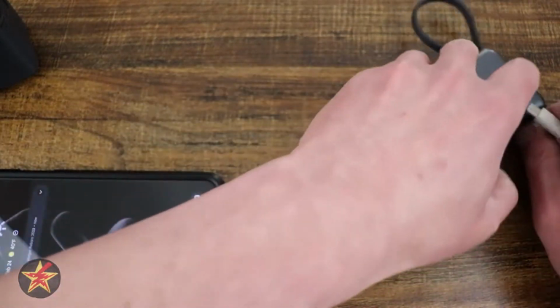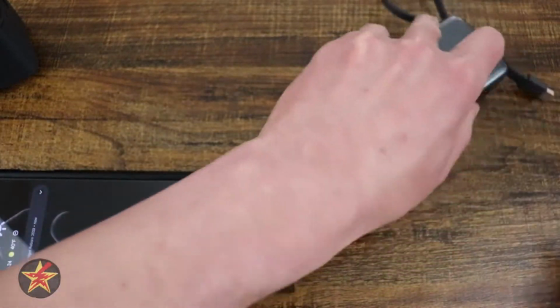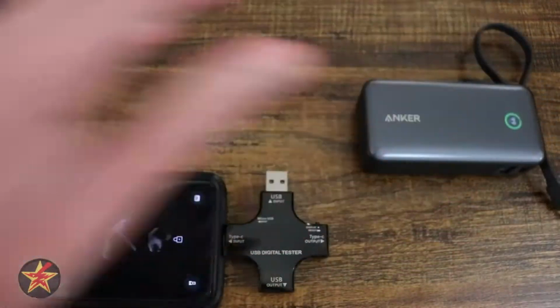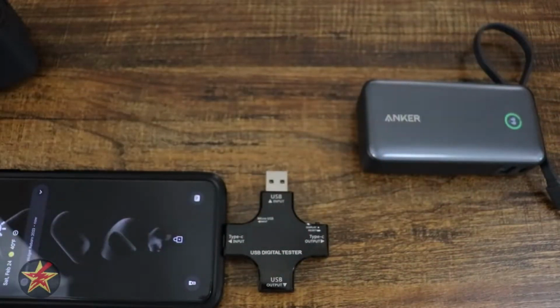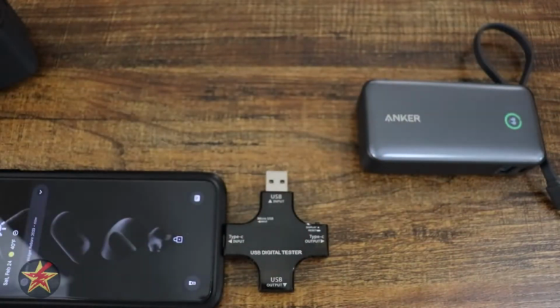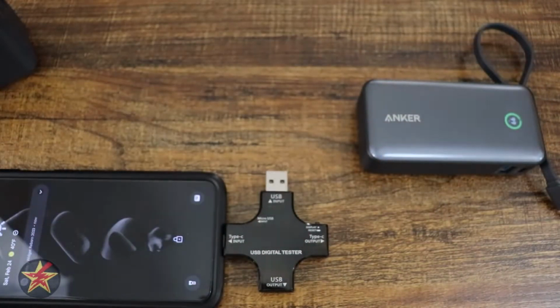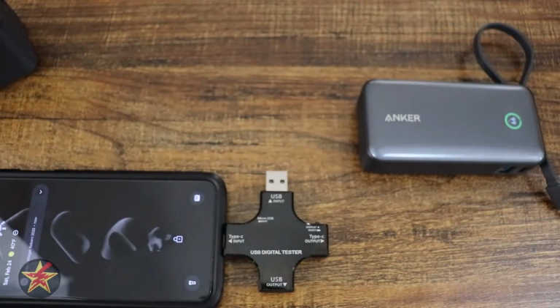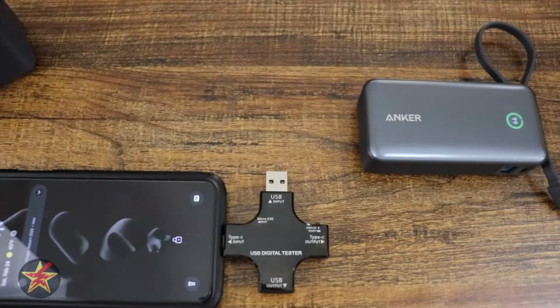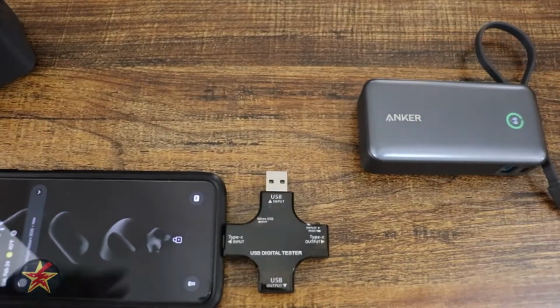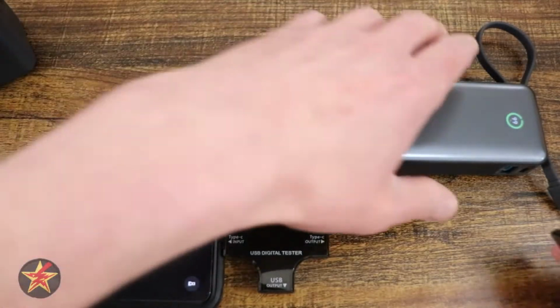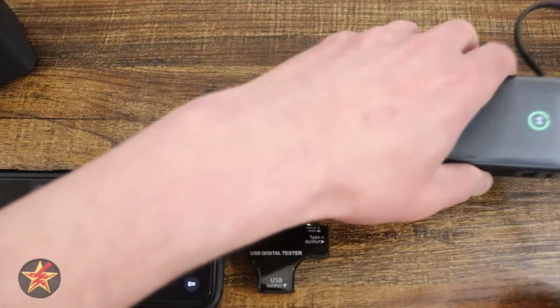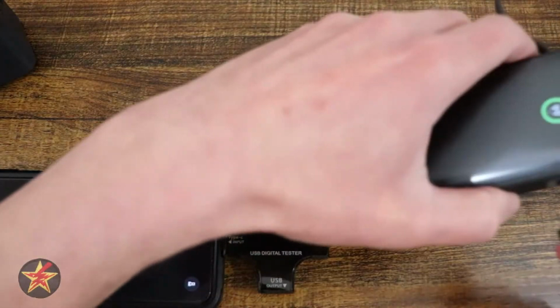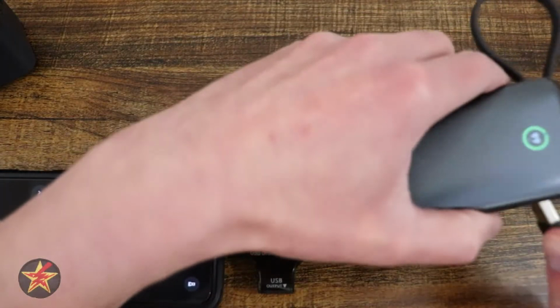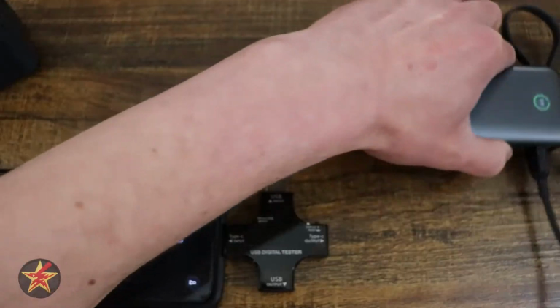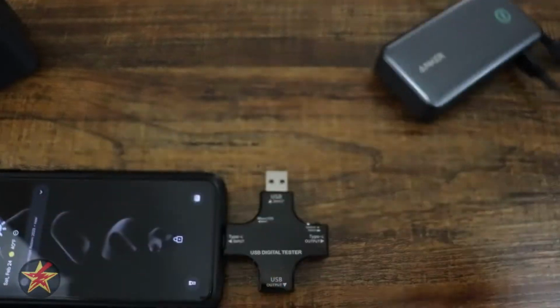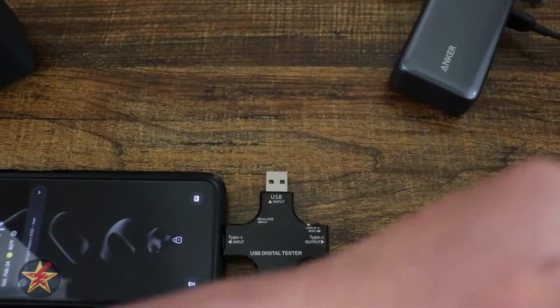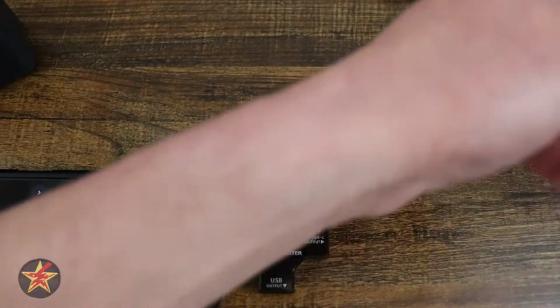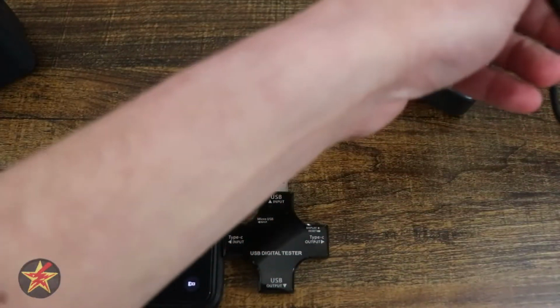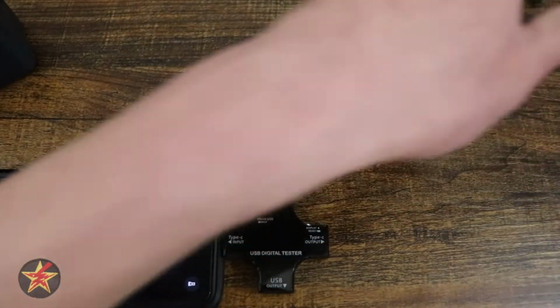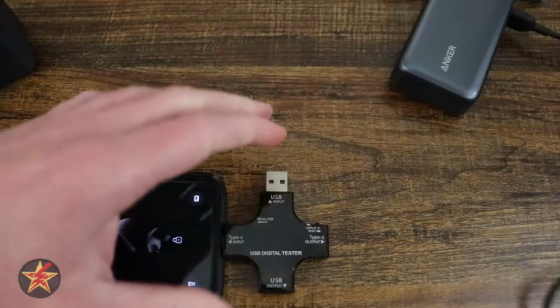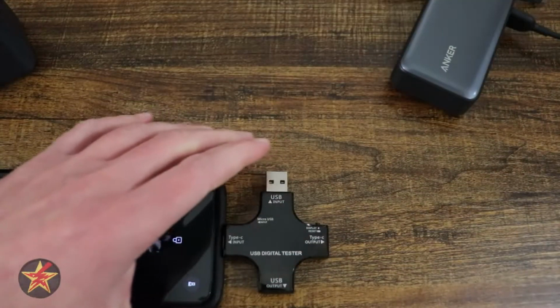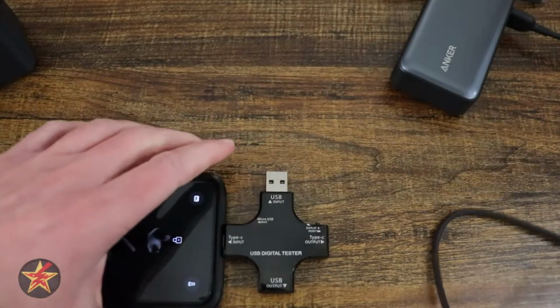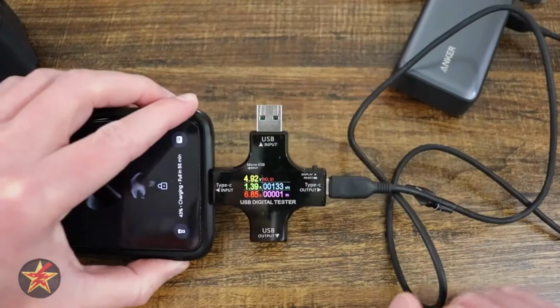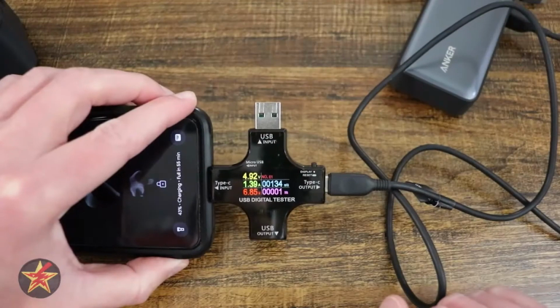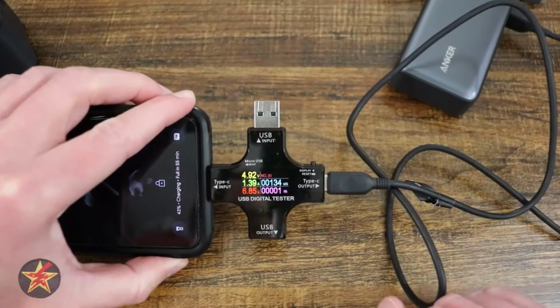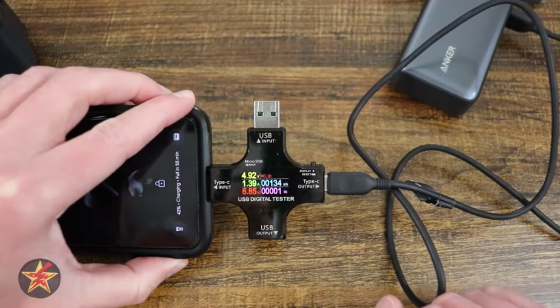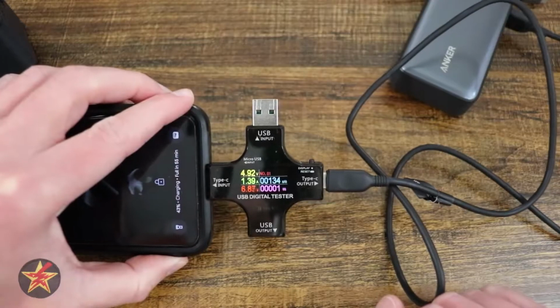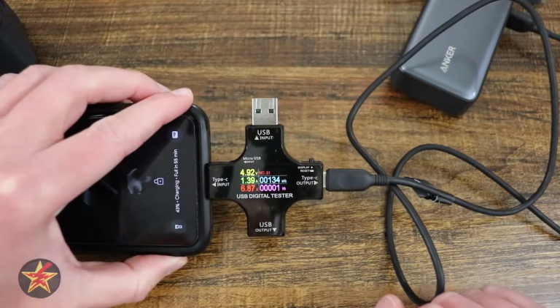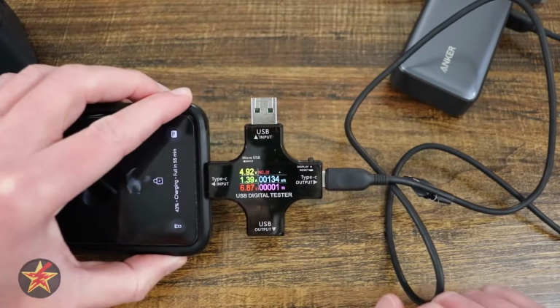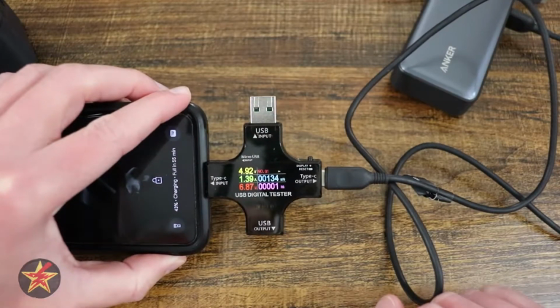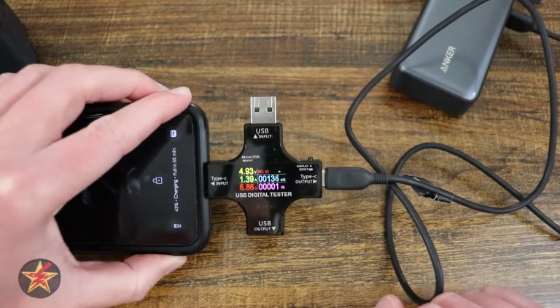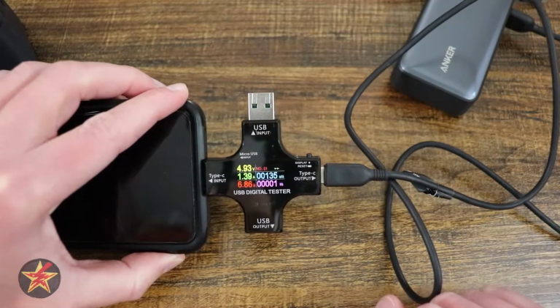One last try here using USB-A to USB-C, and it outputs about 6.8 watts.